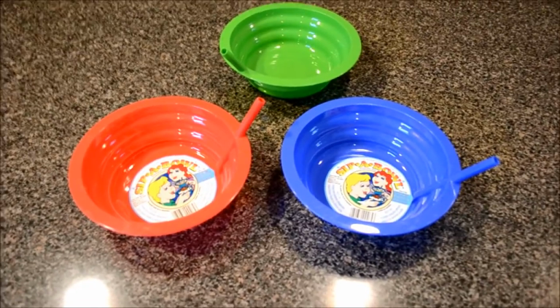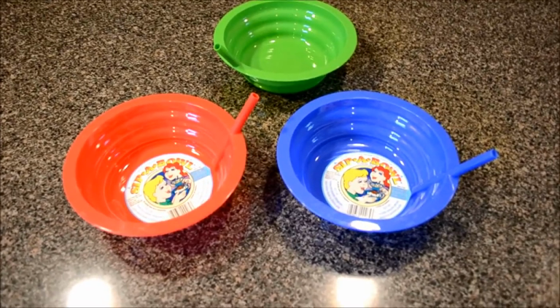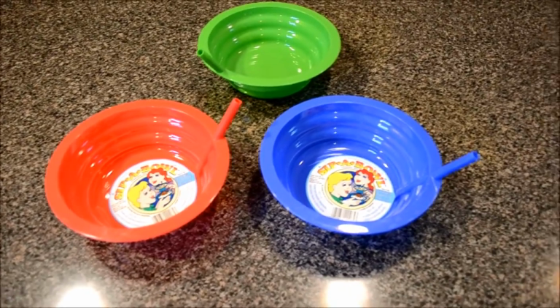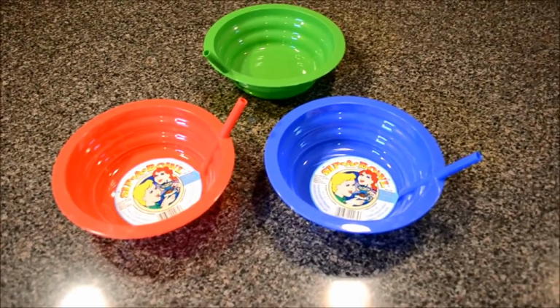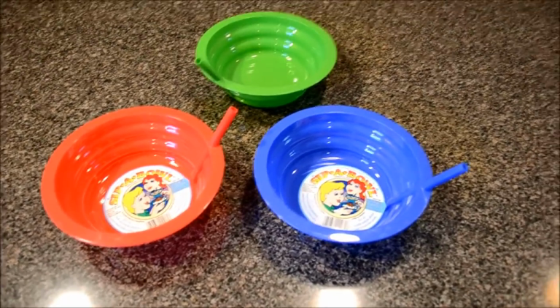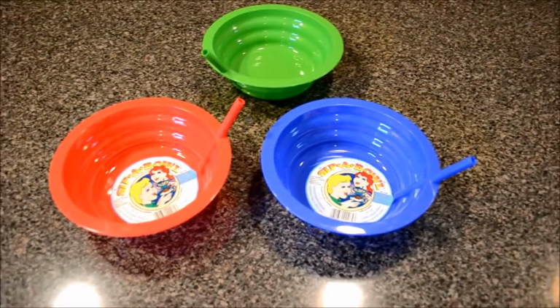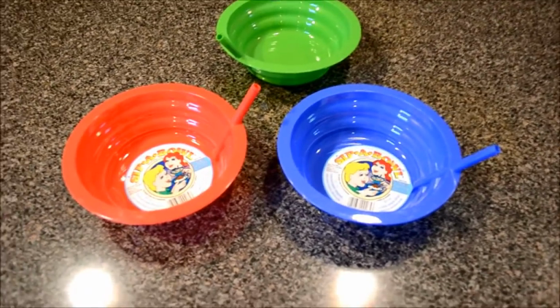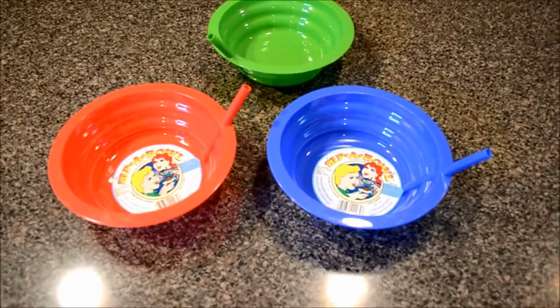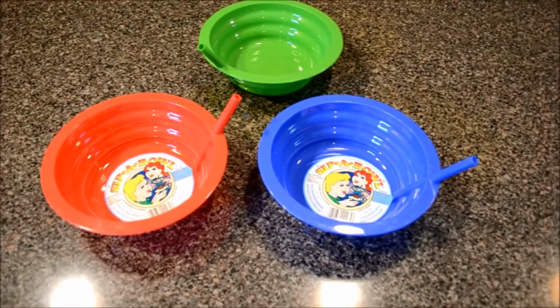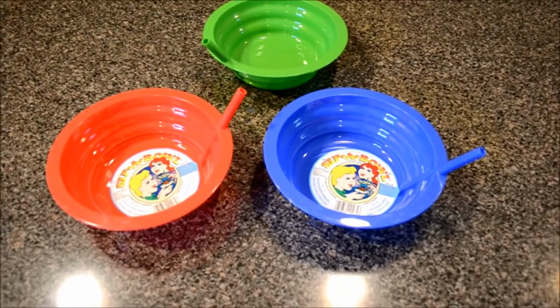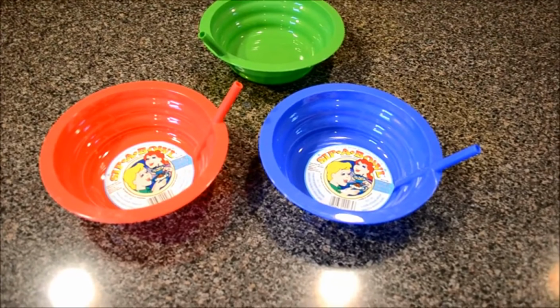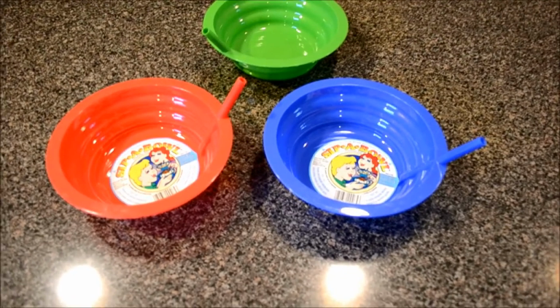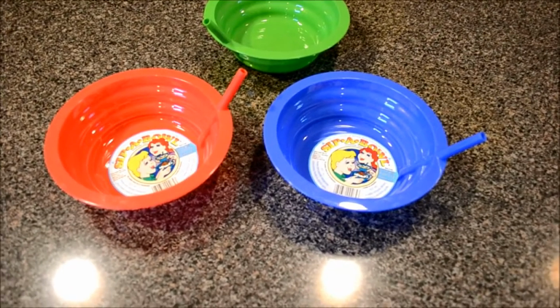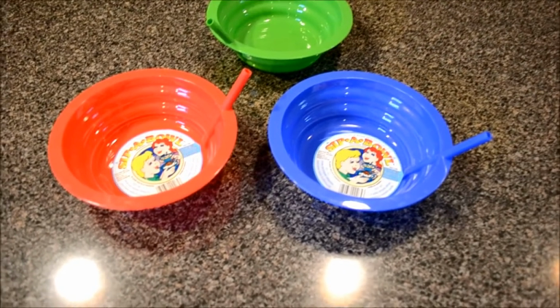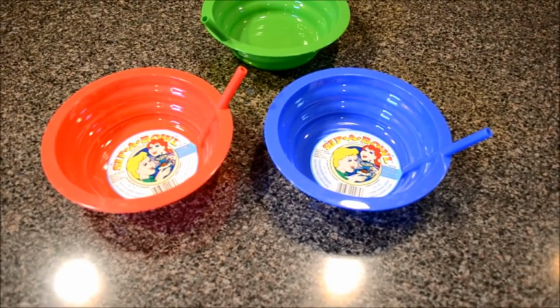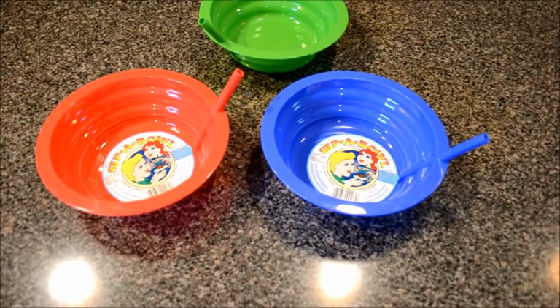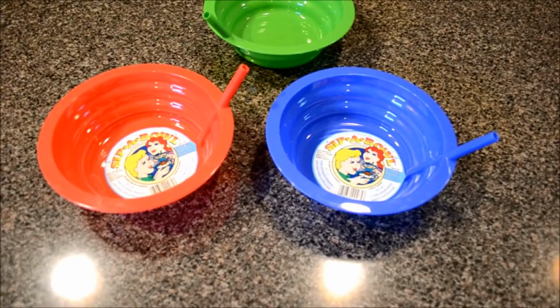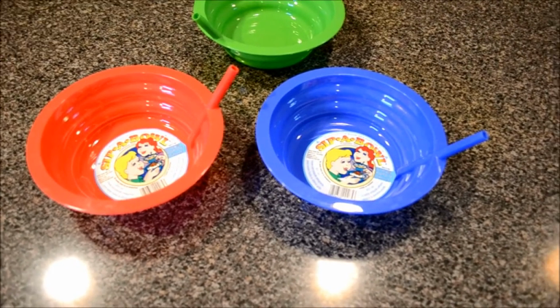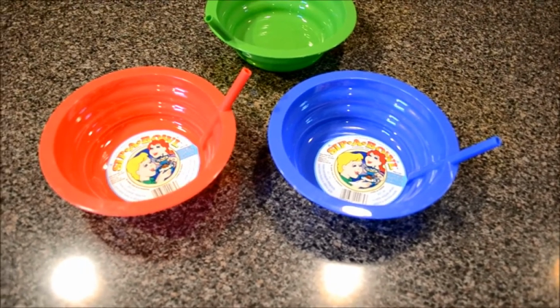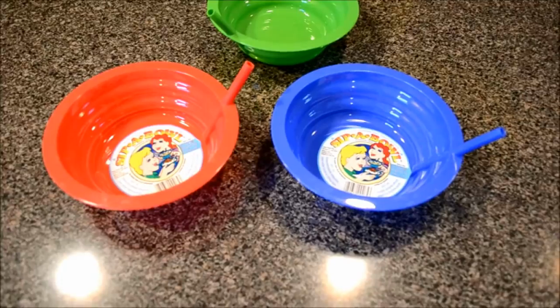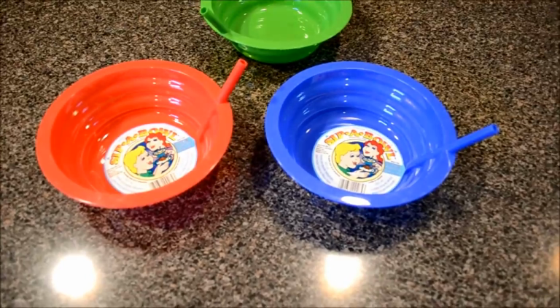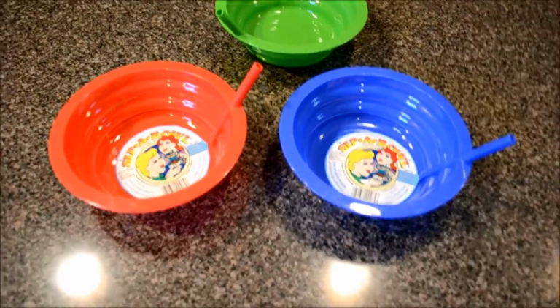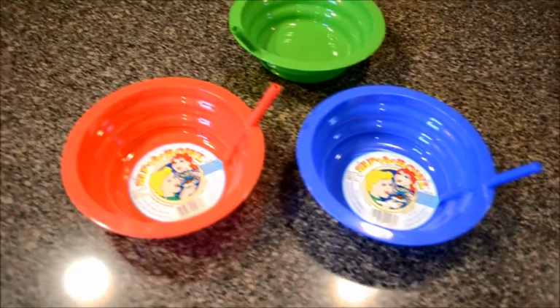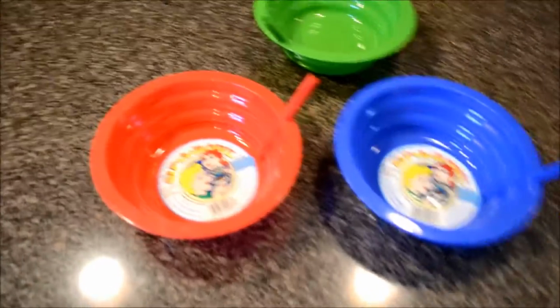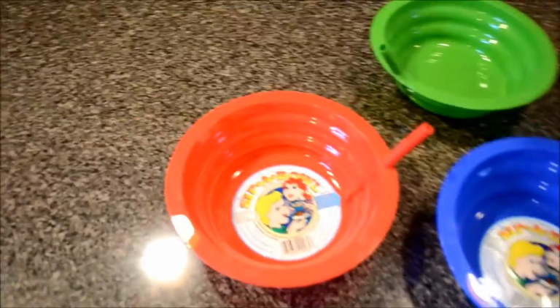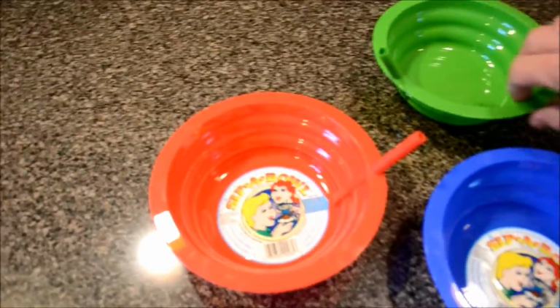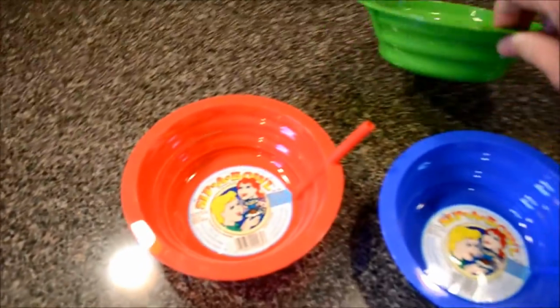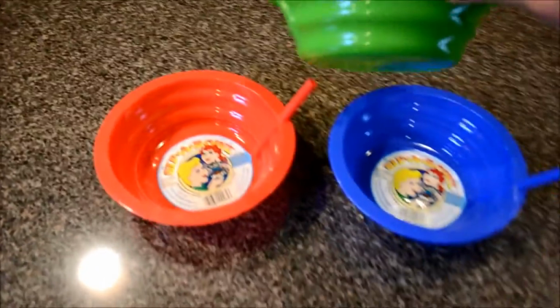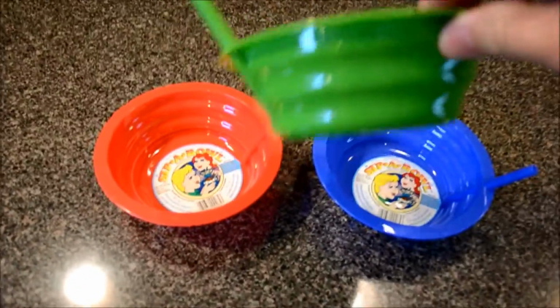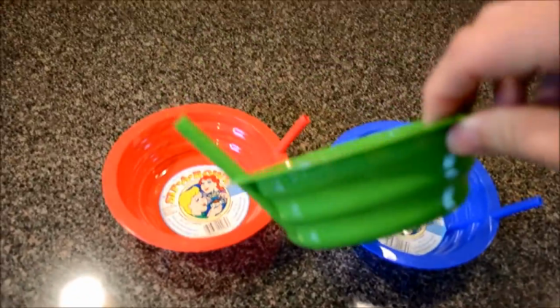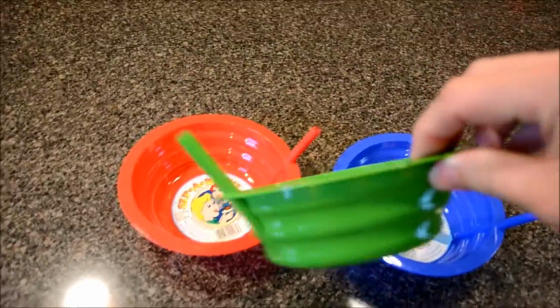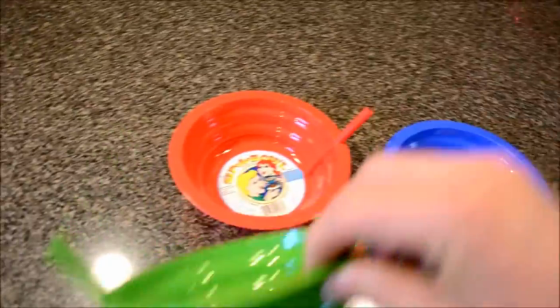Yesterday I got these awesome bowls called the Sippa Bowl. What they are is just a plastic bowl, about the size of a cereal bowl, with these integrated straws.